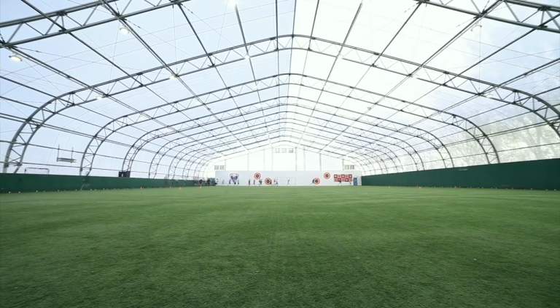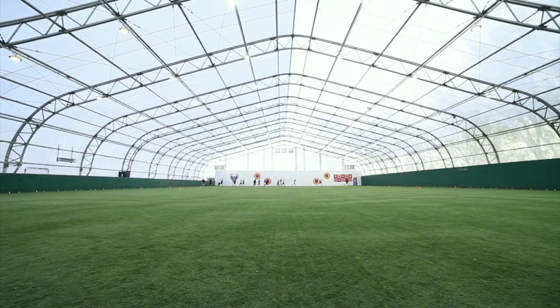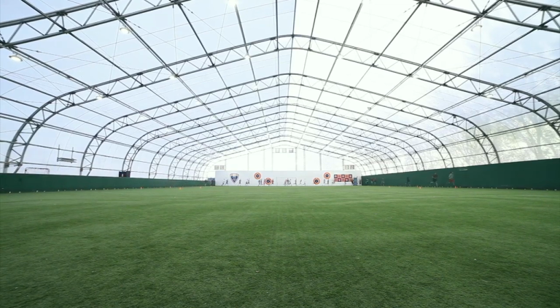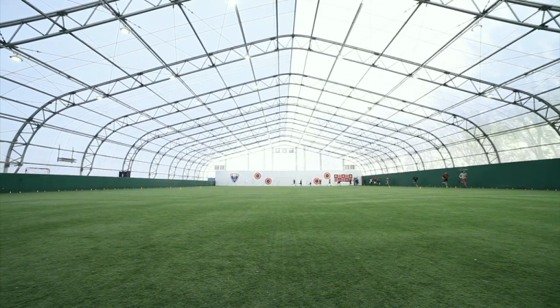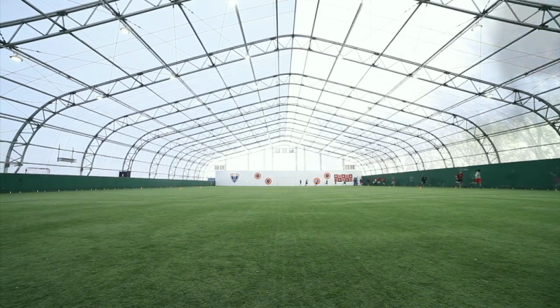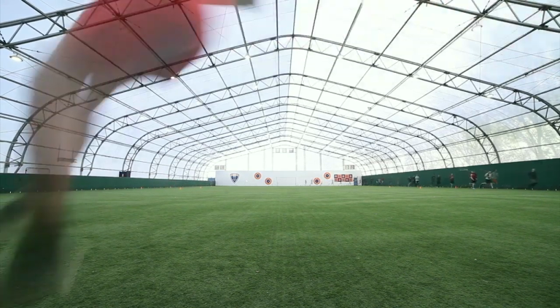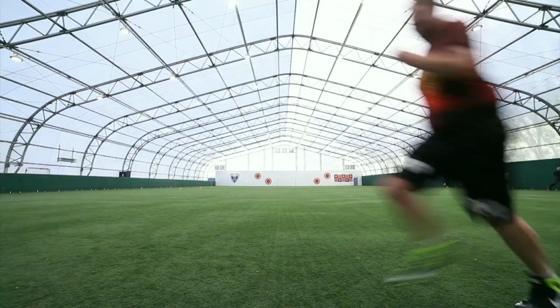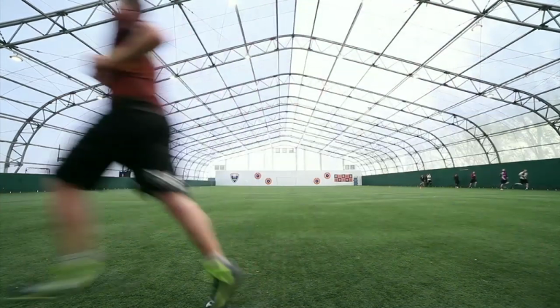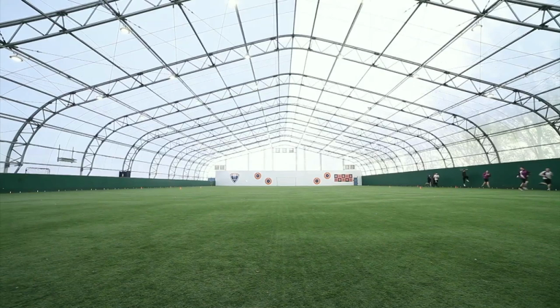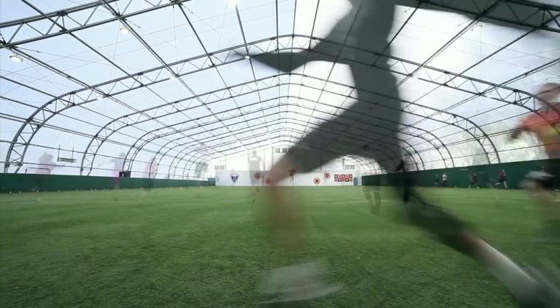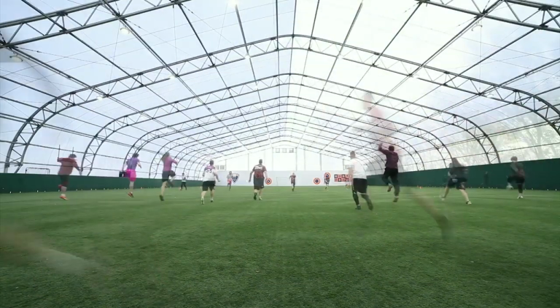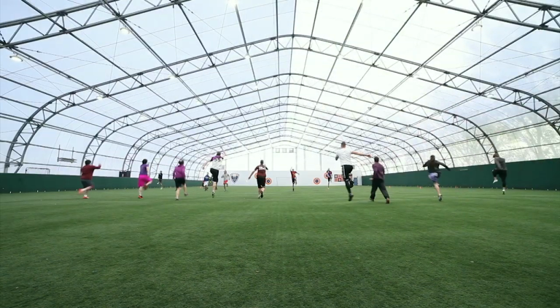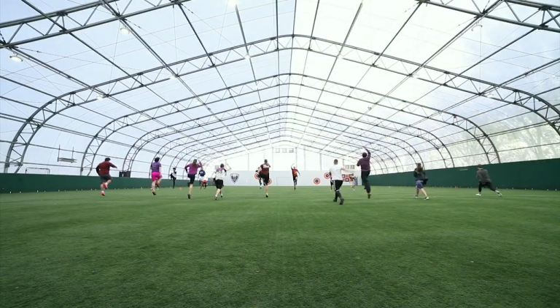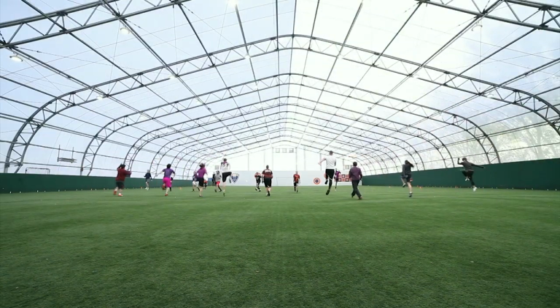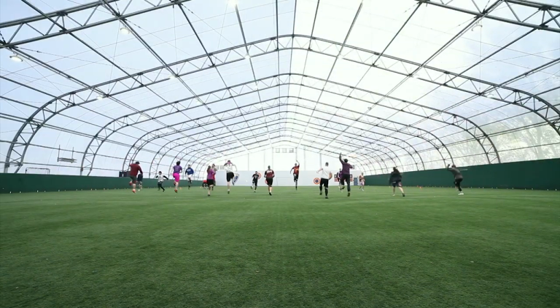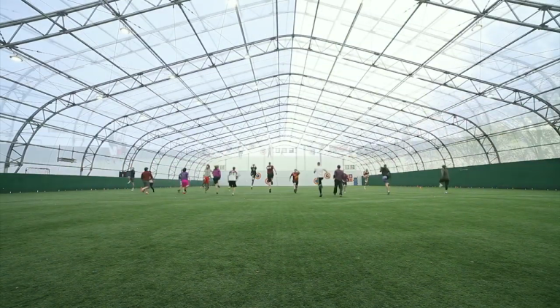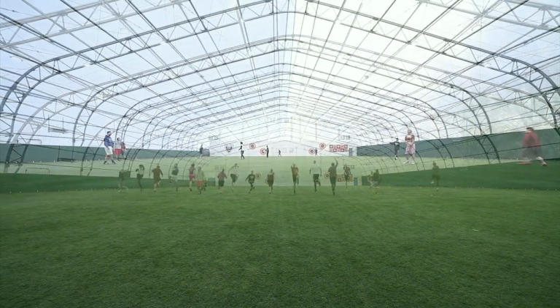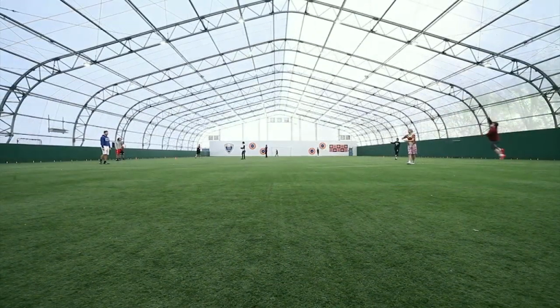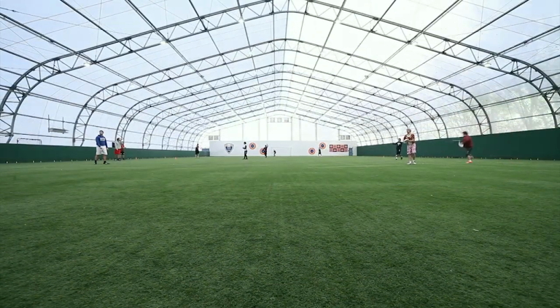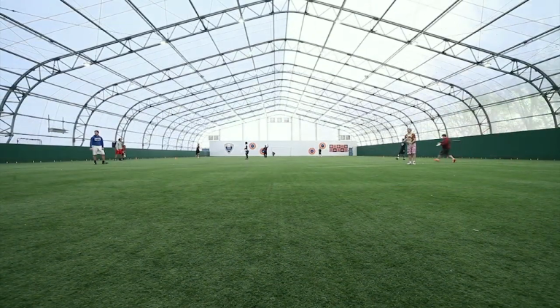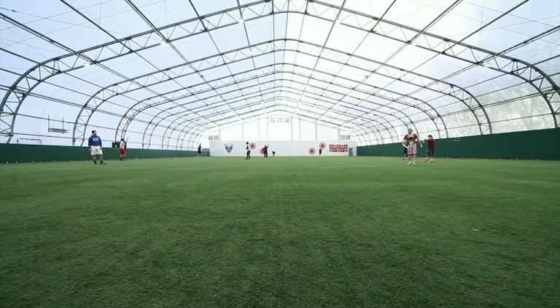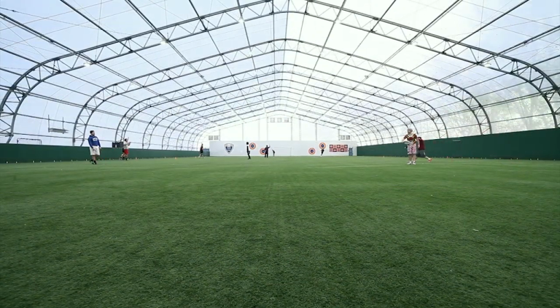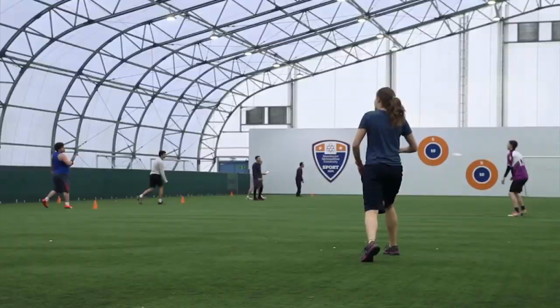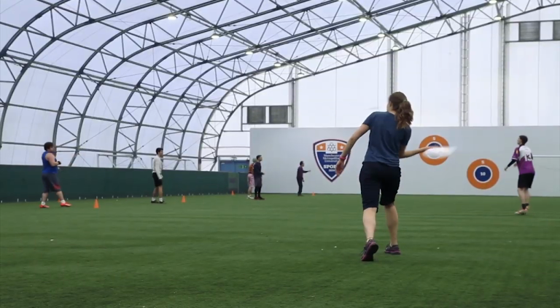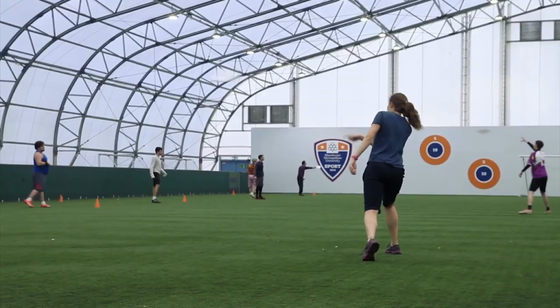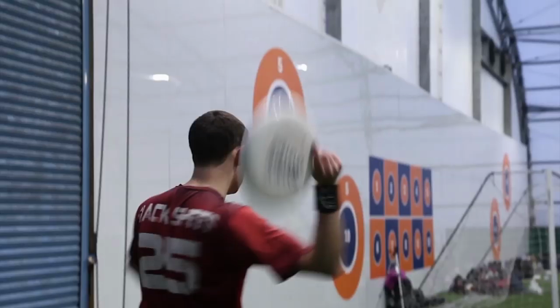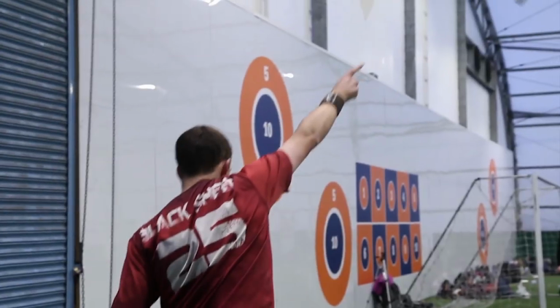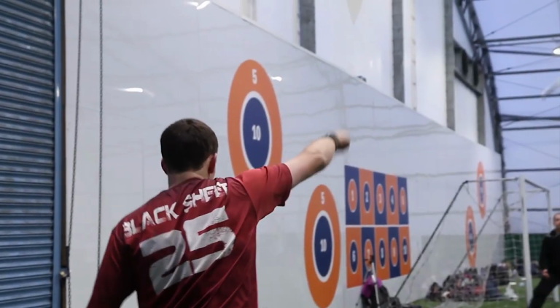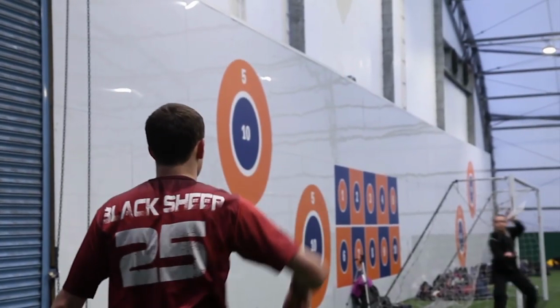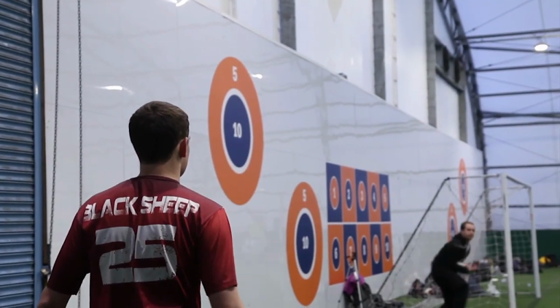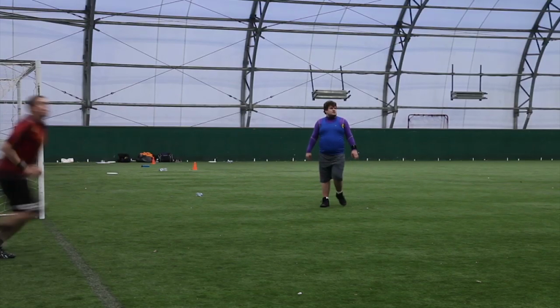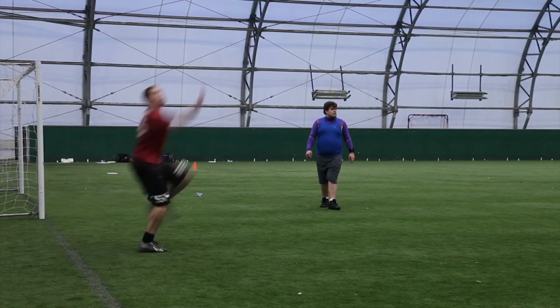Ultimate Frisbee is a sport we tend to hear little about, however in recent years it has taken off to become a globally recognised activity. To get a better understanding of the sport, we will be diving into the world of the Black Sheep Ultimate Frisbee team.